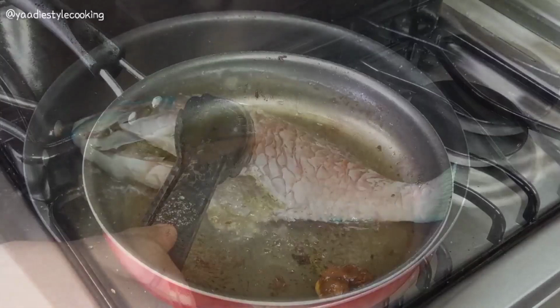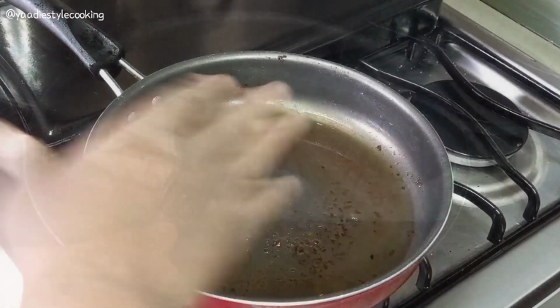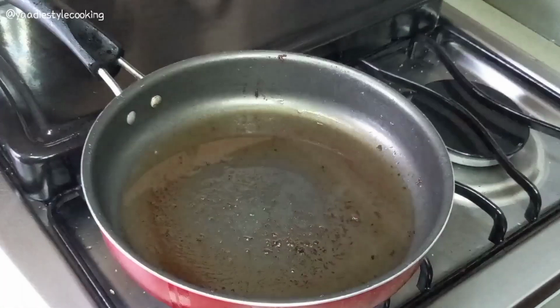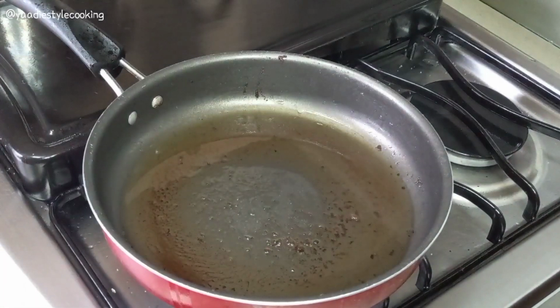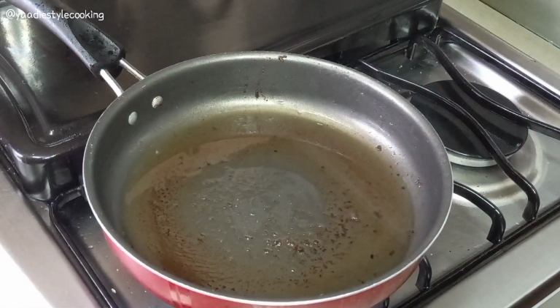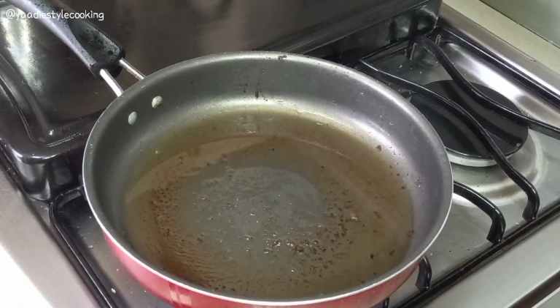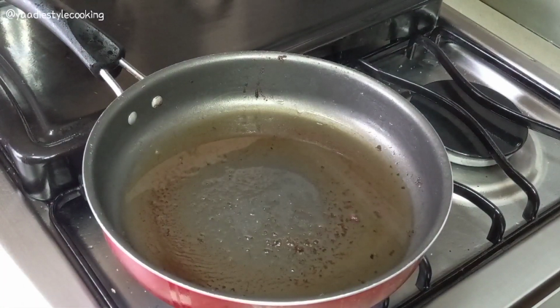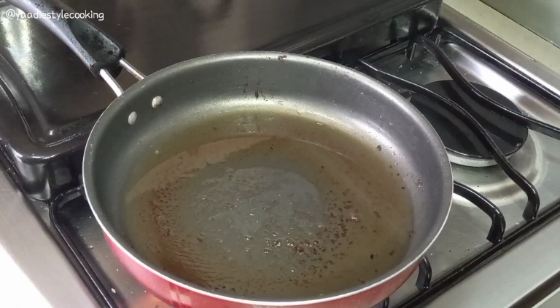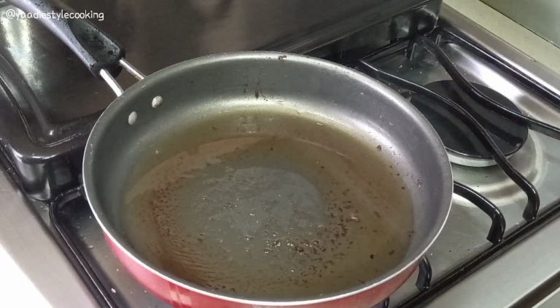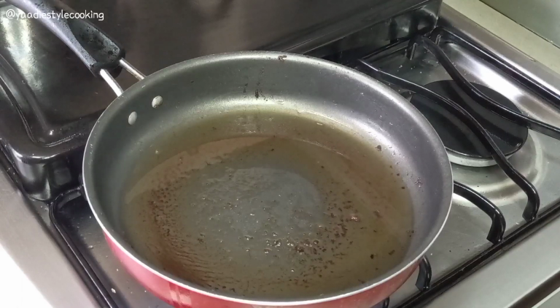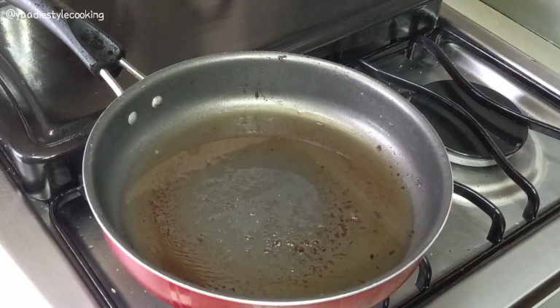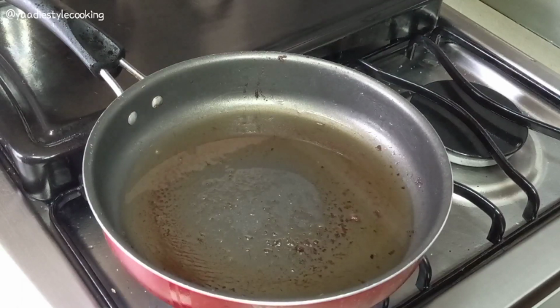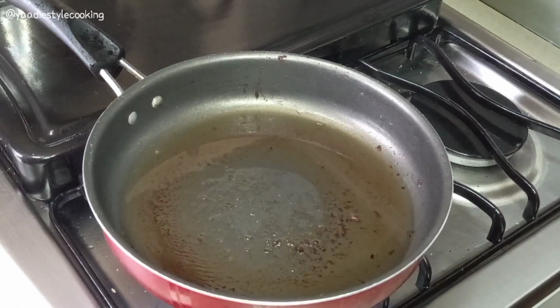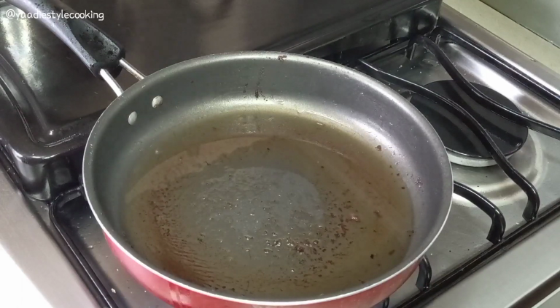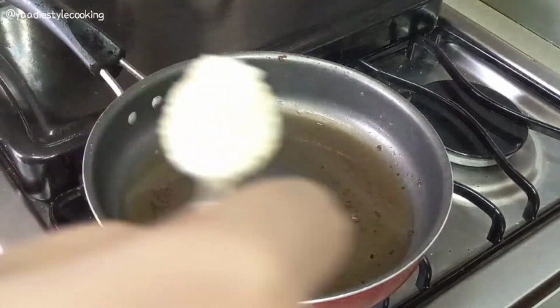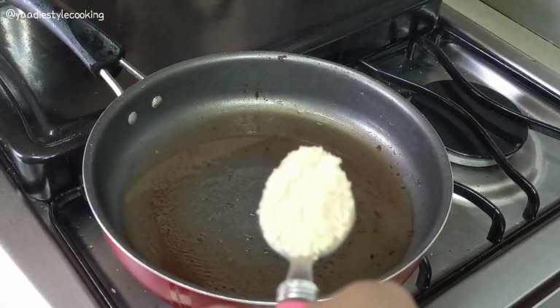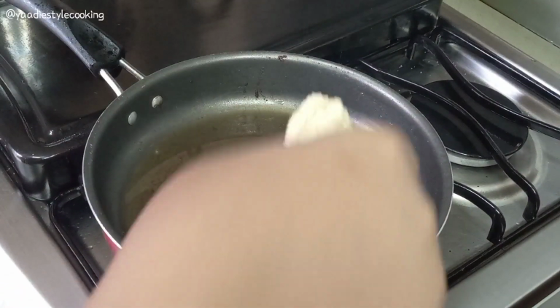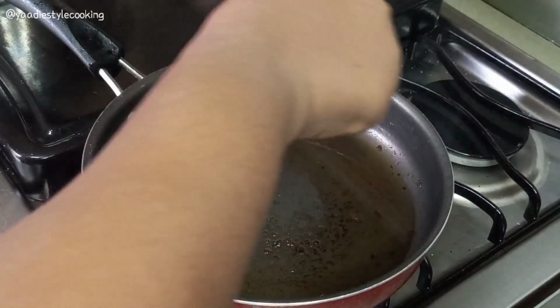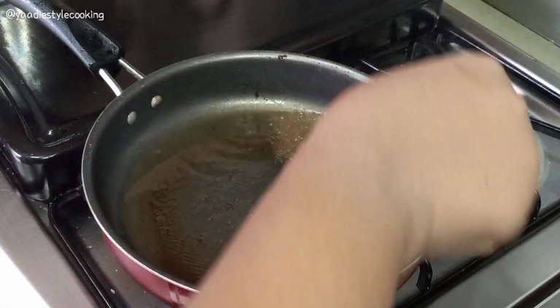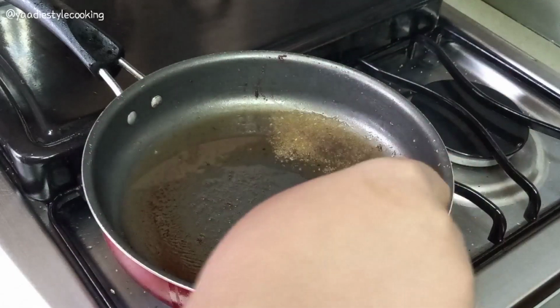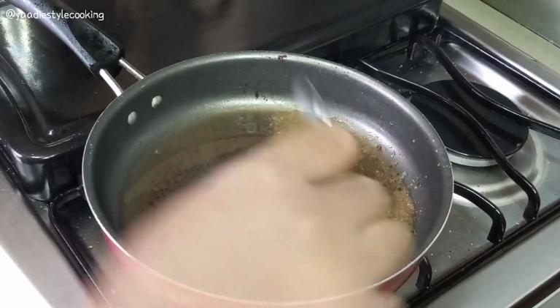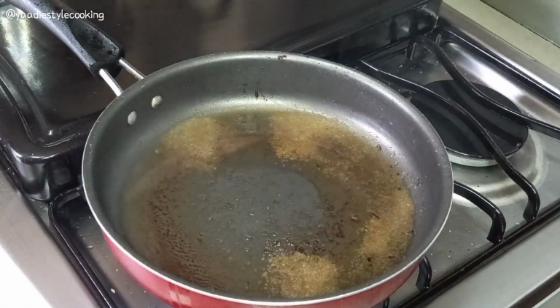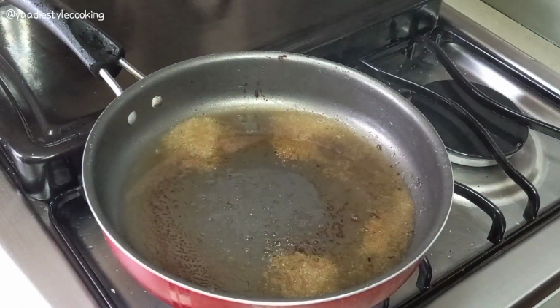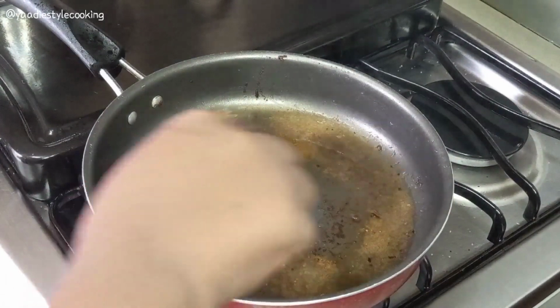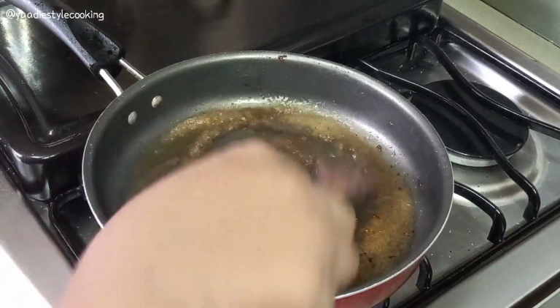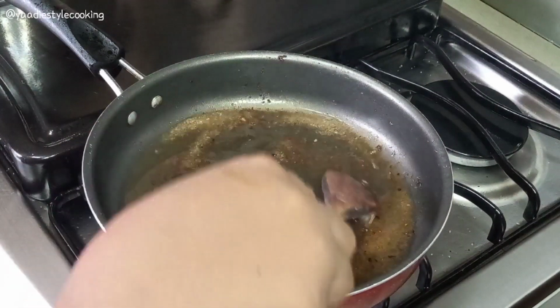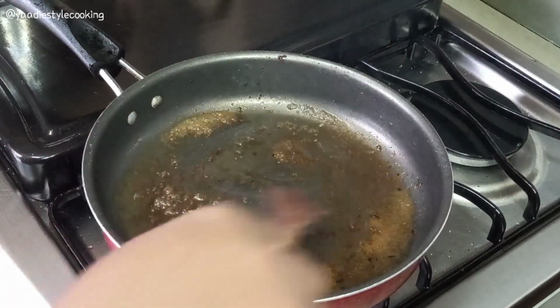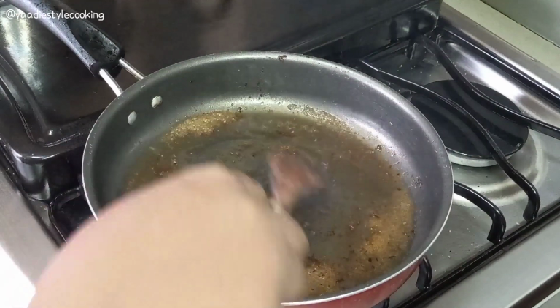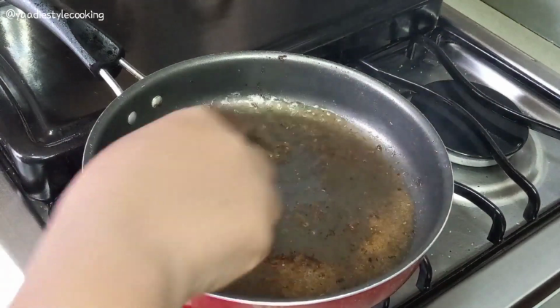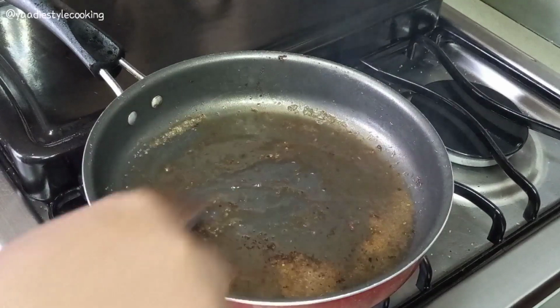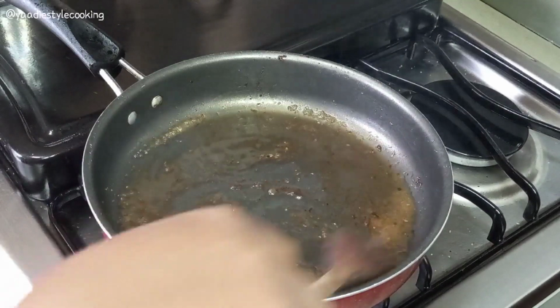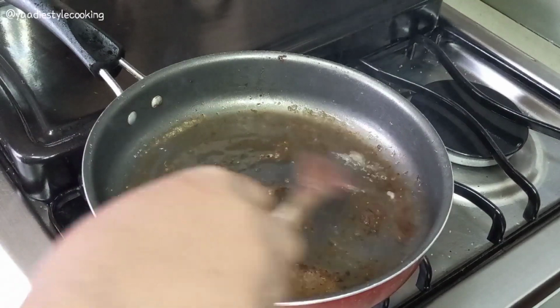So what I did — I poured some of the oil that's in there and then added a little sugar to the oil. I'll stir it up and brown it a little.